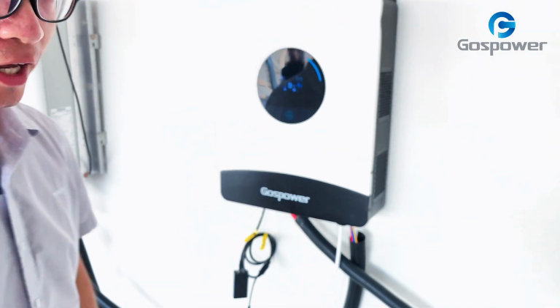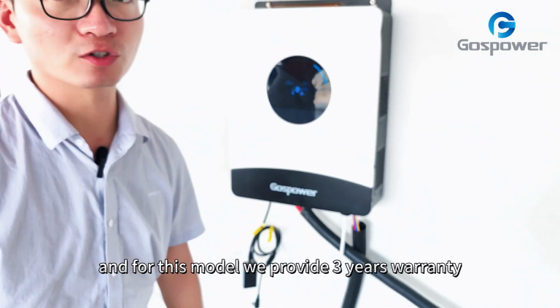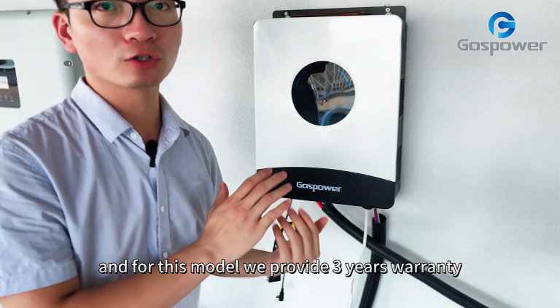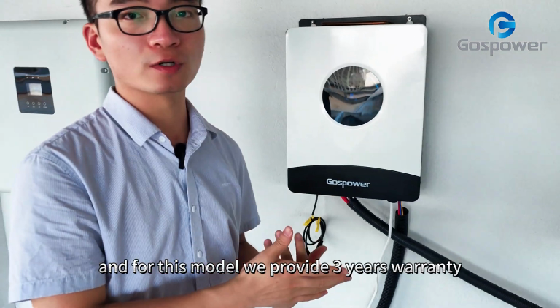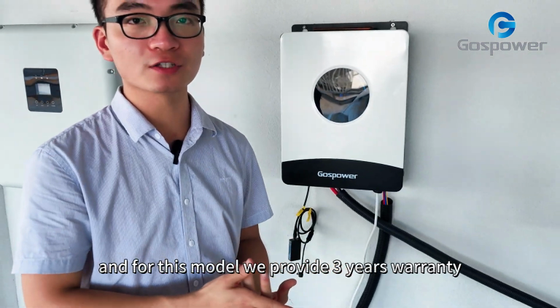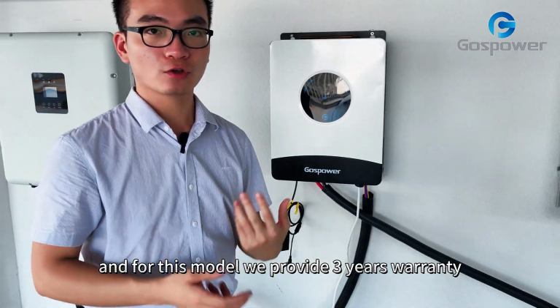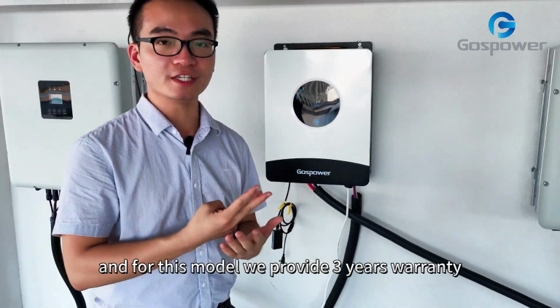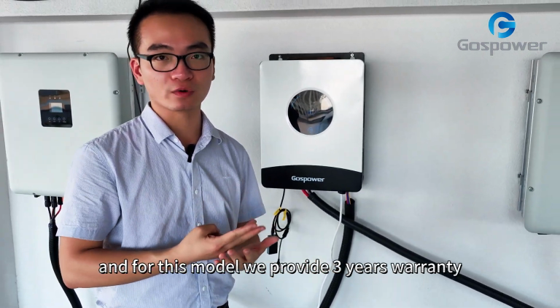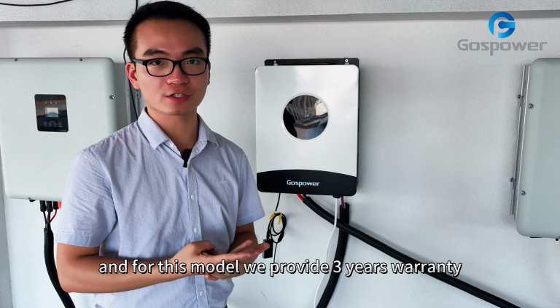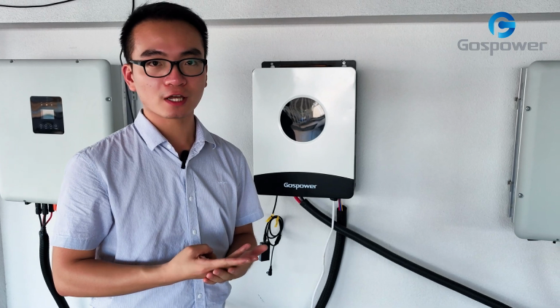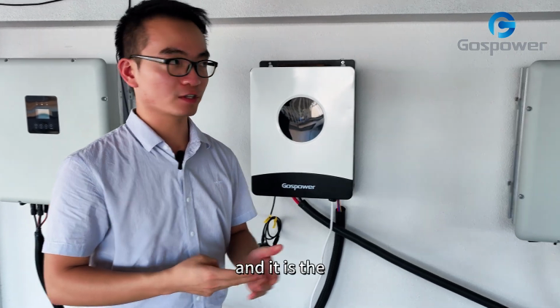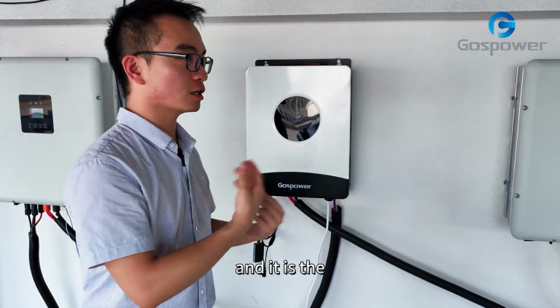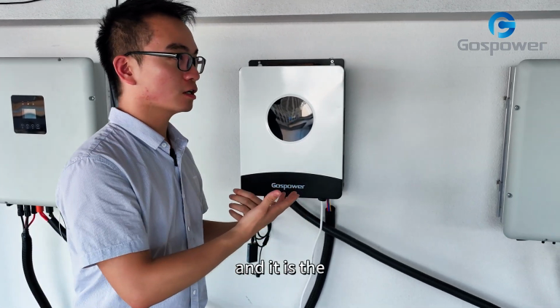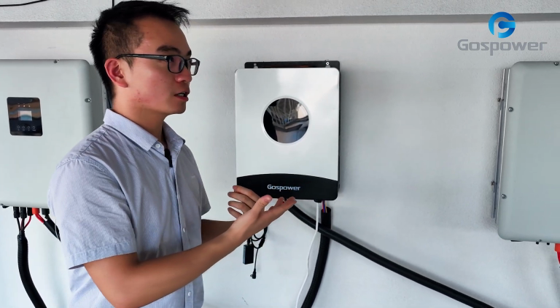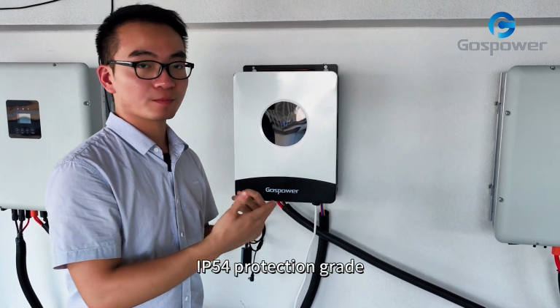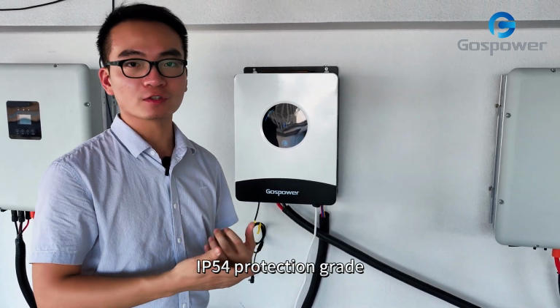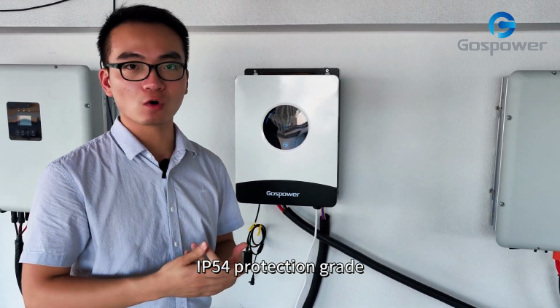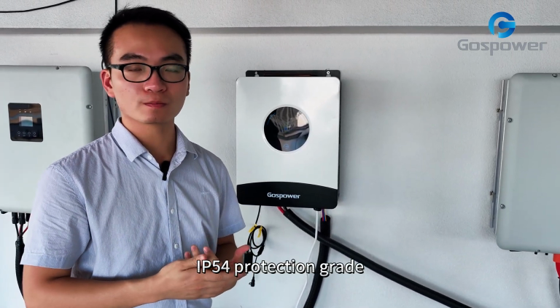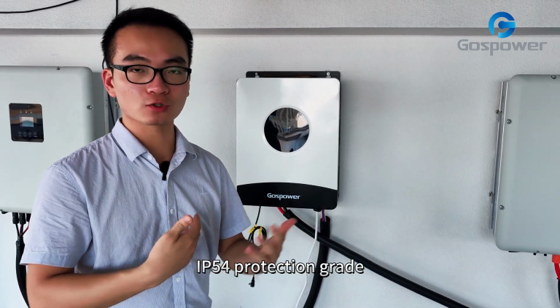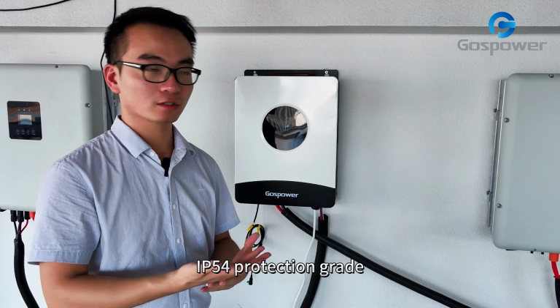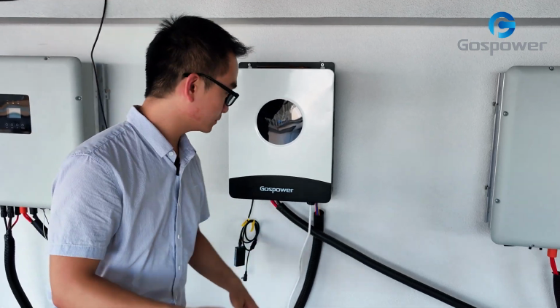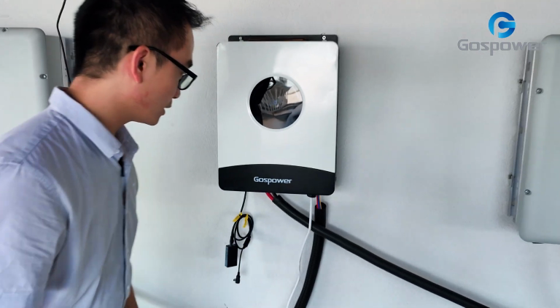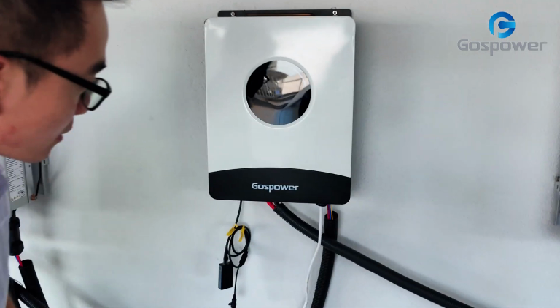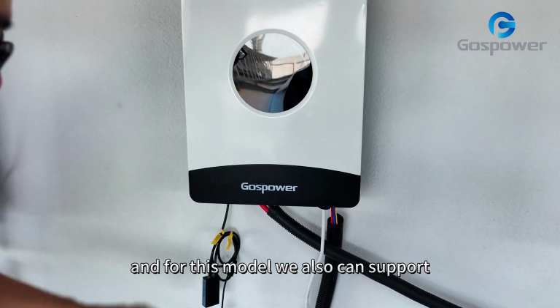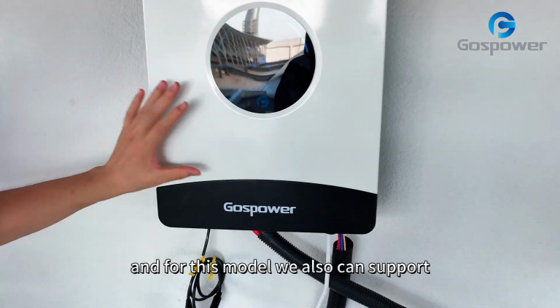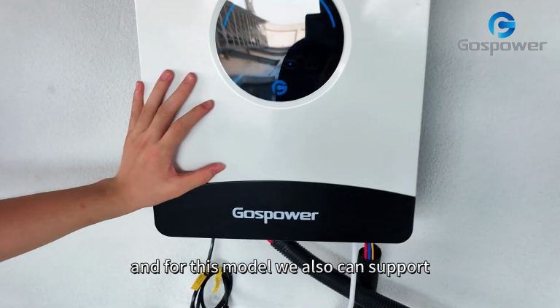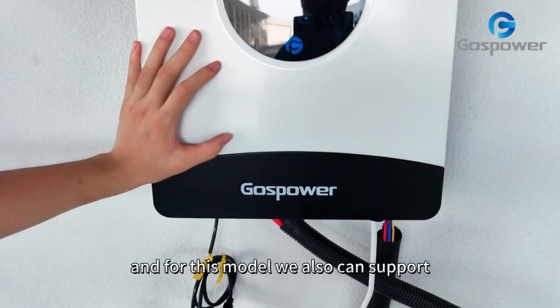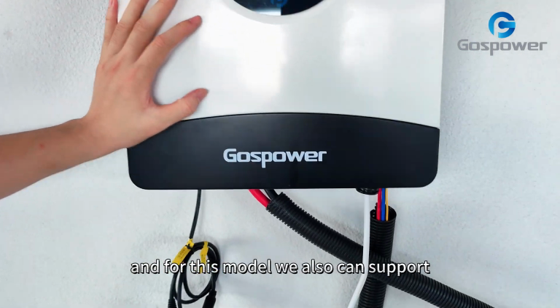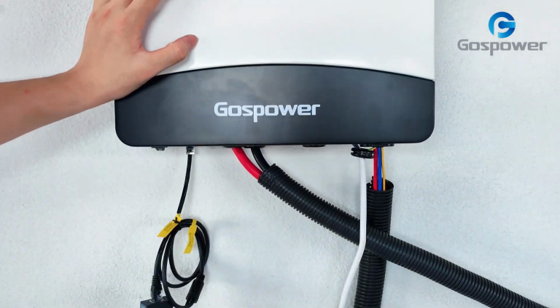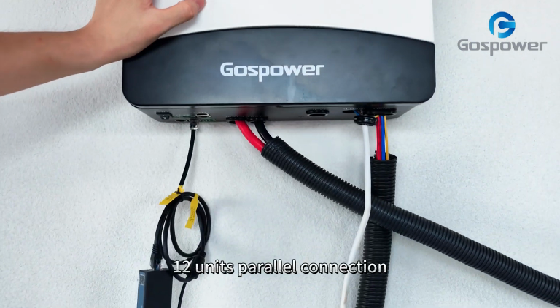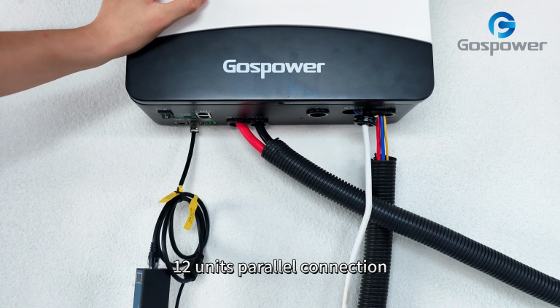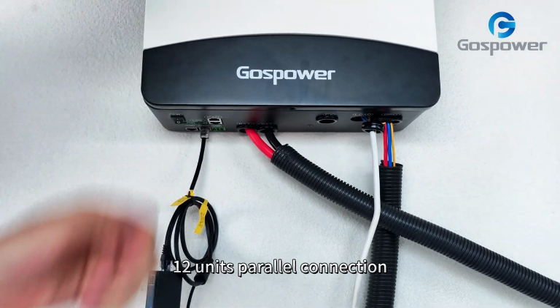For this model, we provide three years warranty and it has an IP54 protection grade. For this model, we also support 12 units parallel connection.